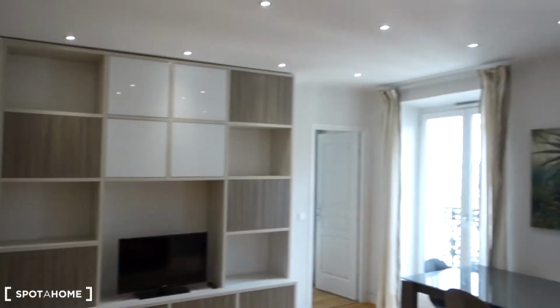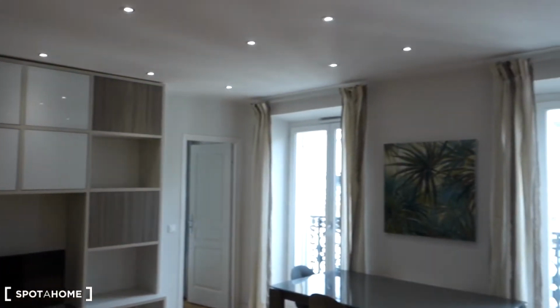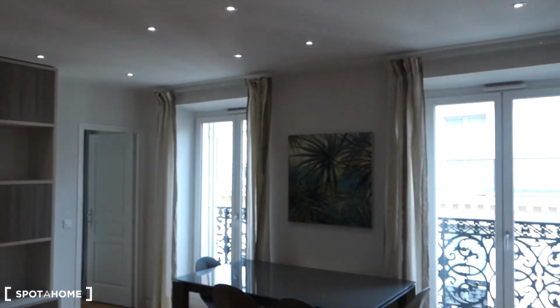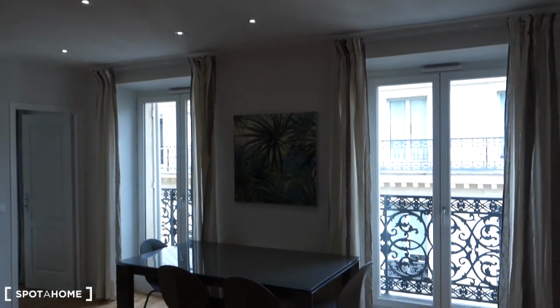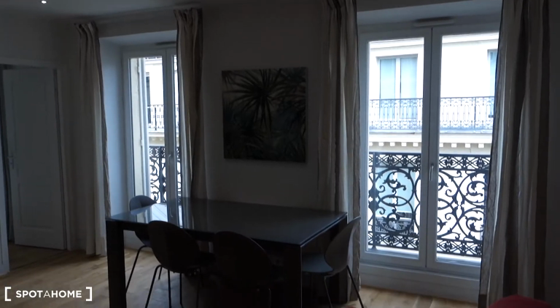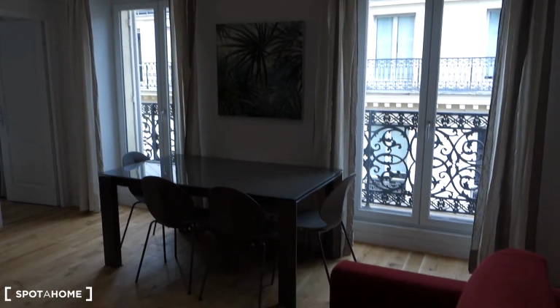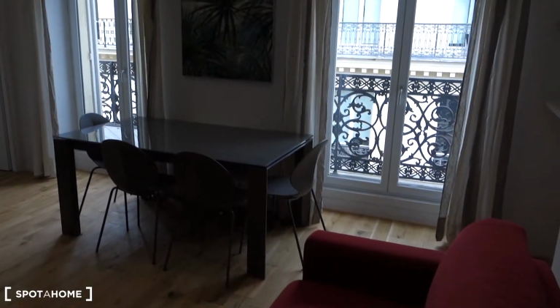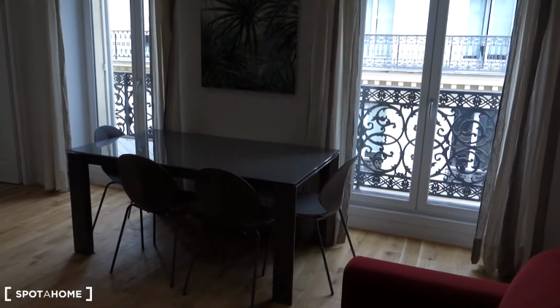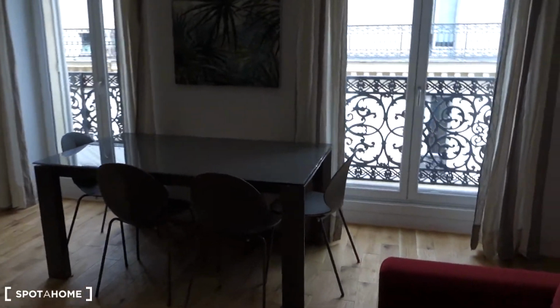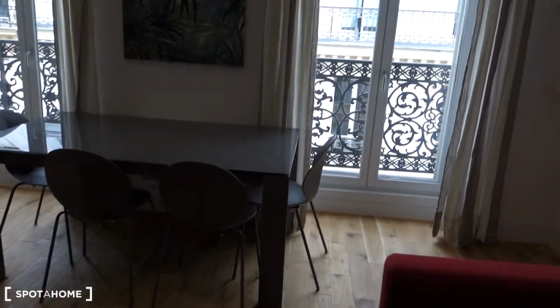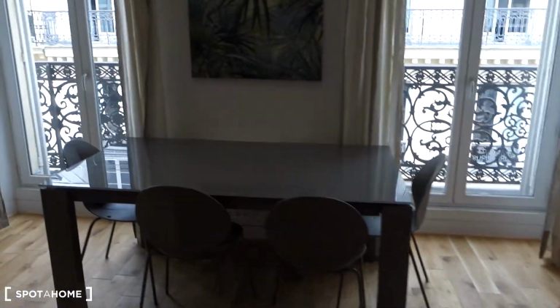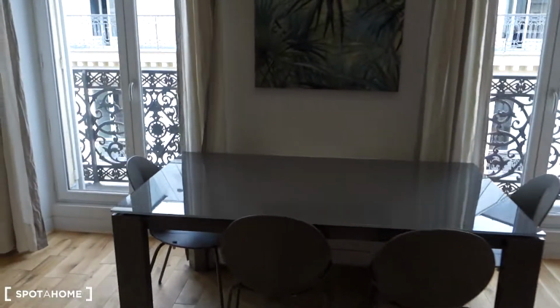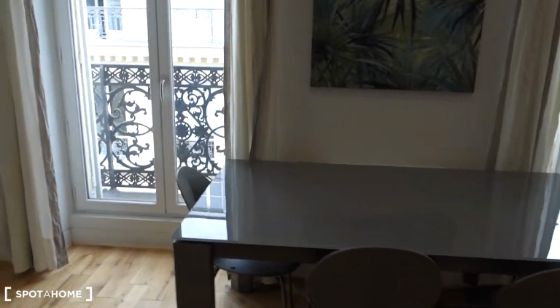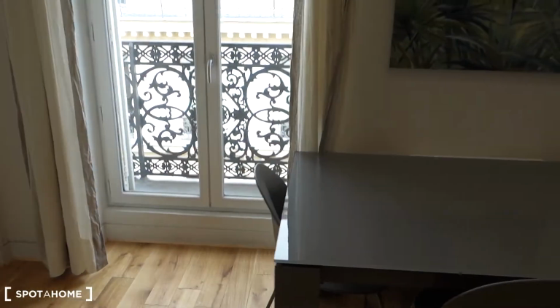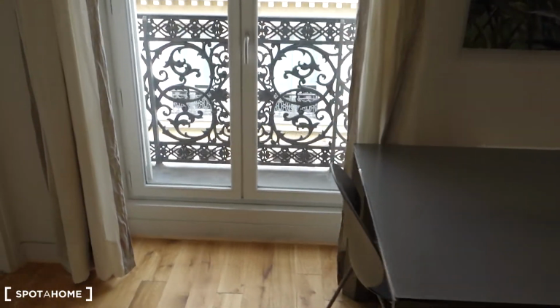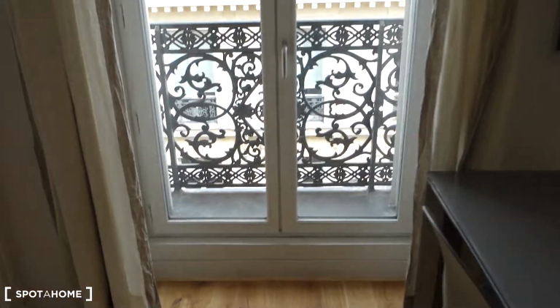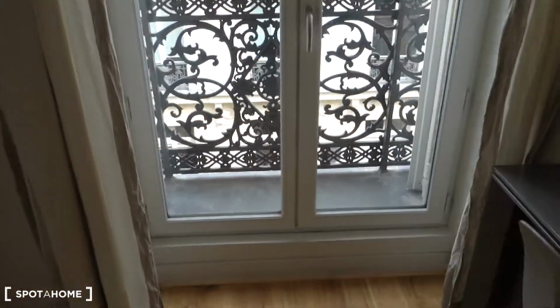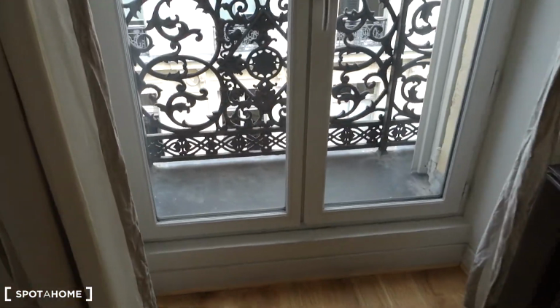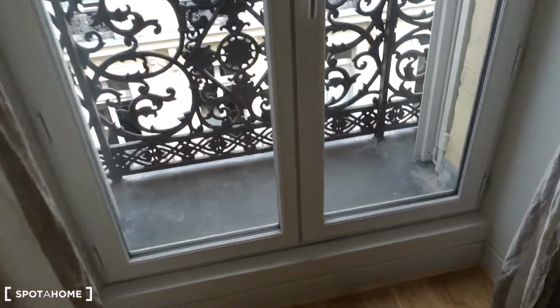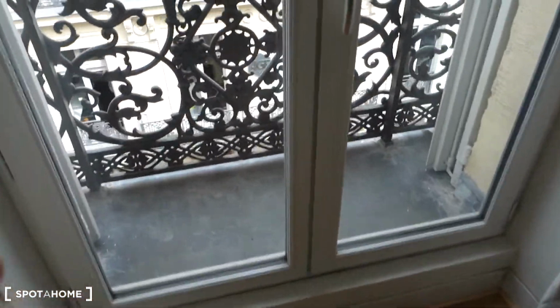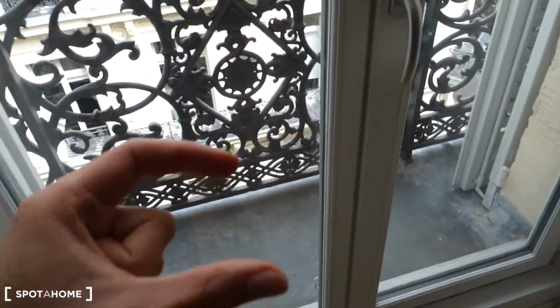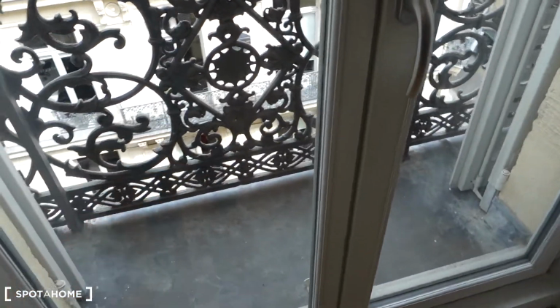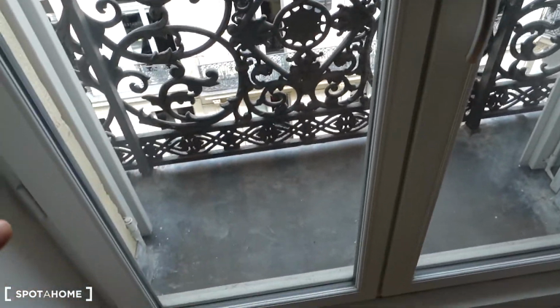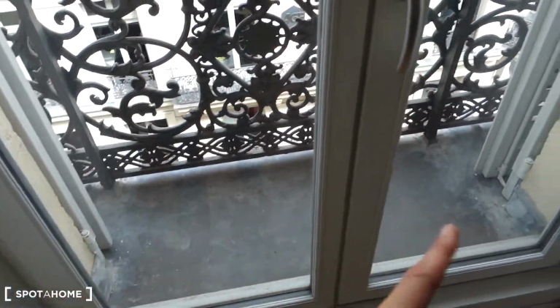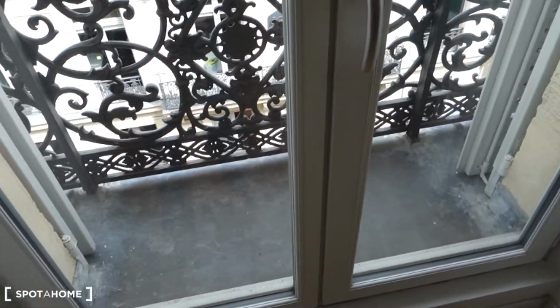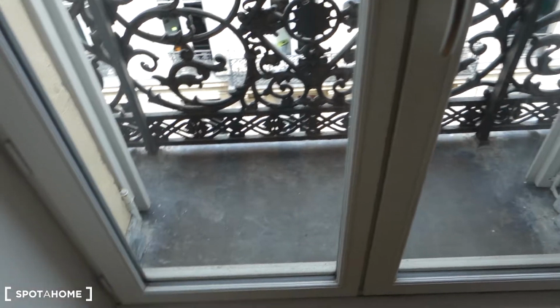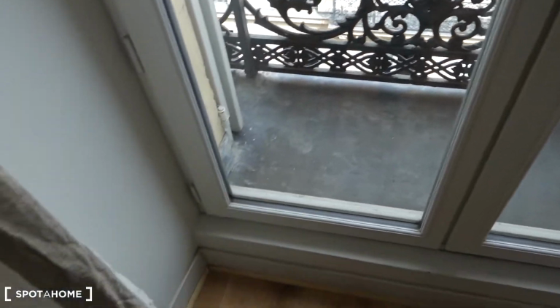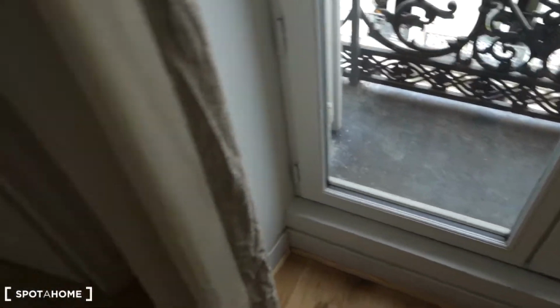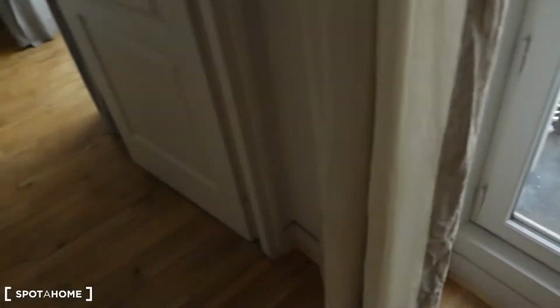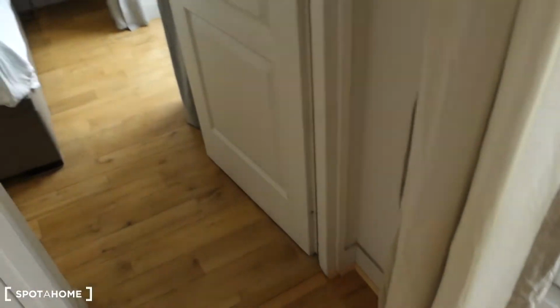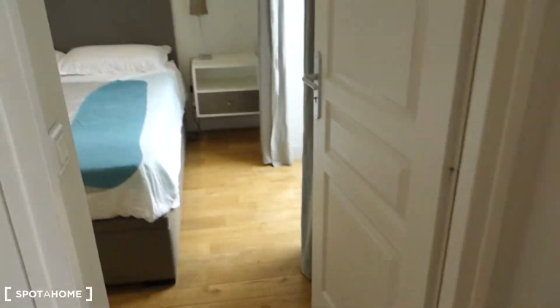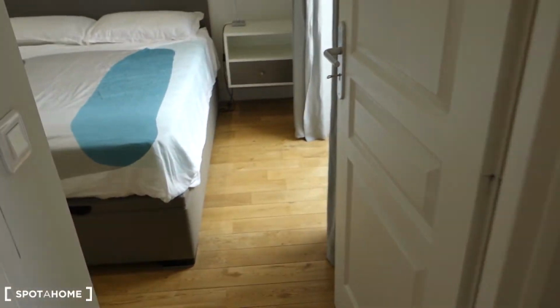We've got two windows, so it's really luminous in here. Just behind there's a very narrow but long balcony that we're going to check out from the bedroom.